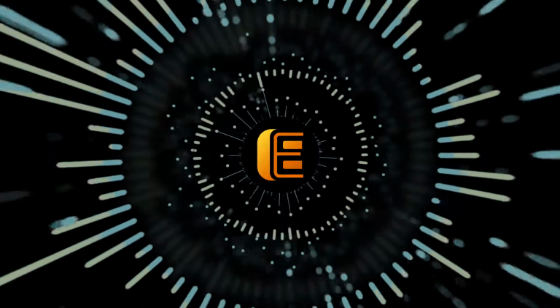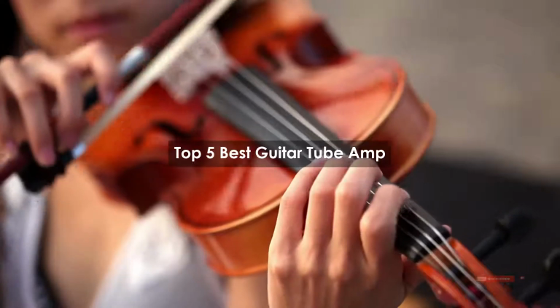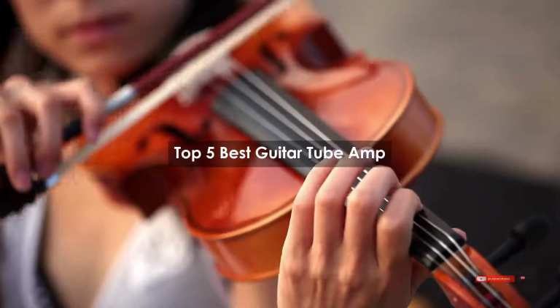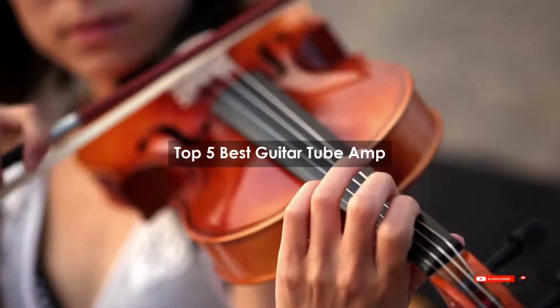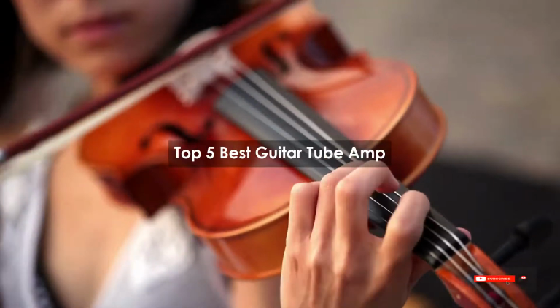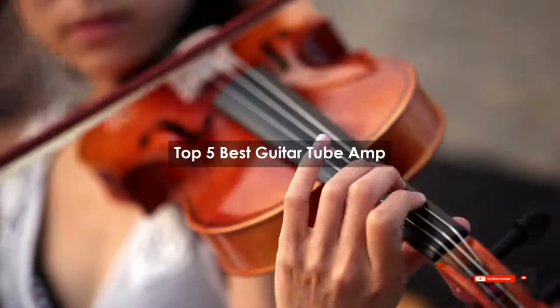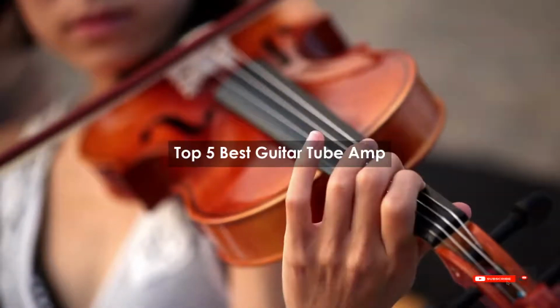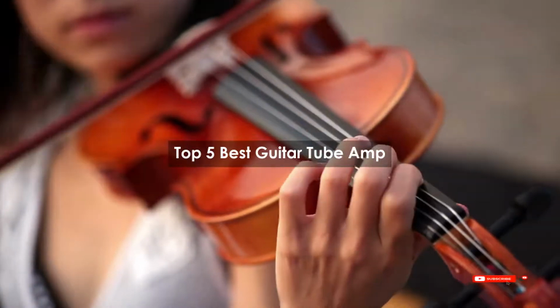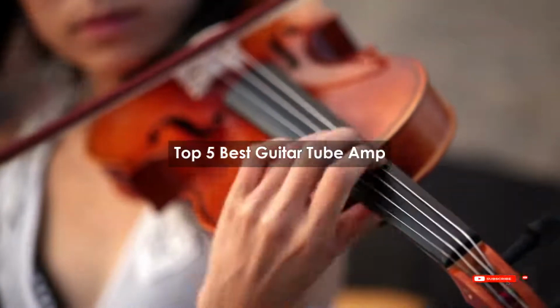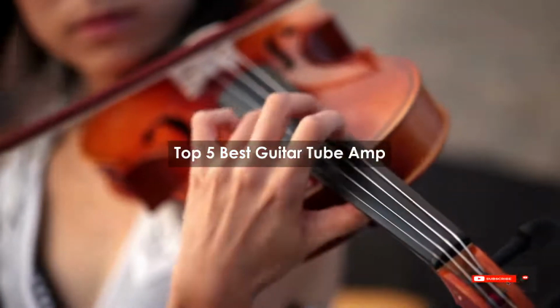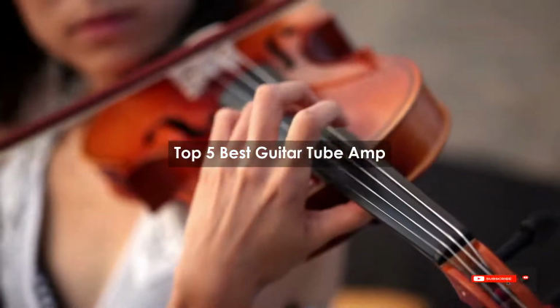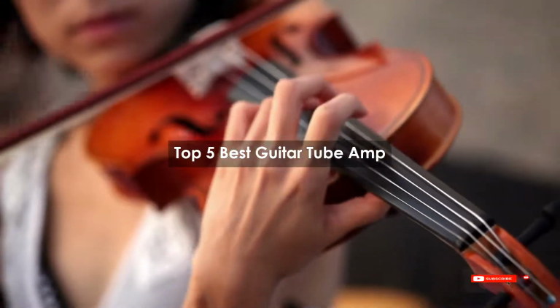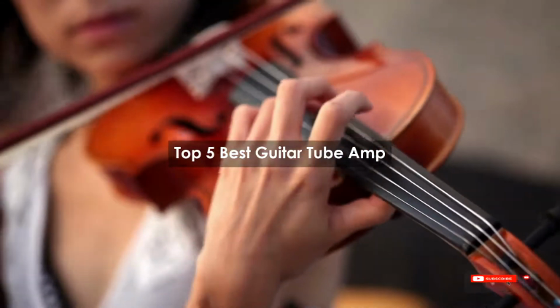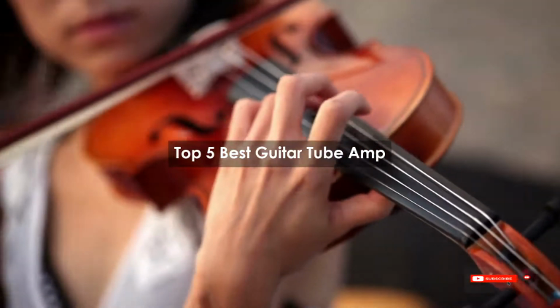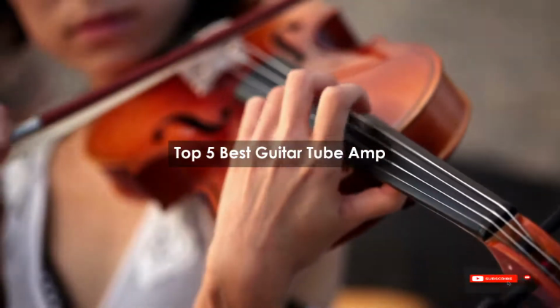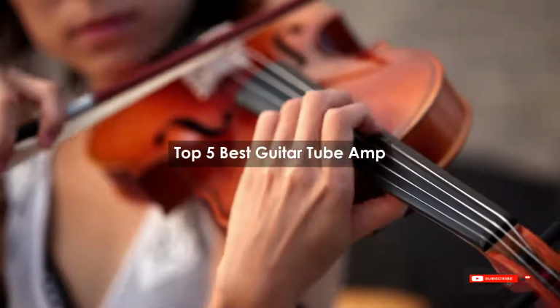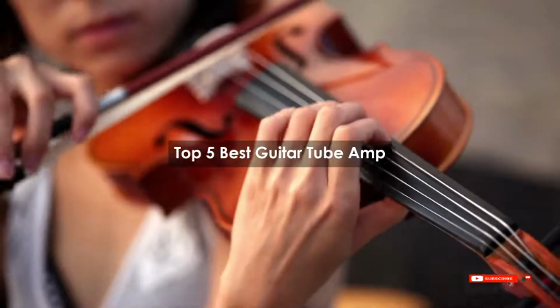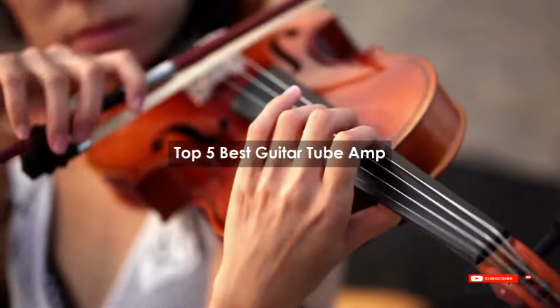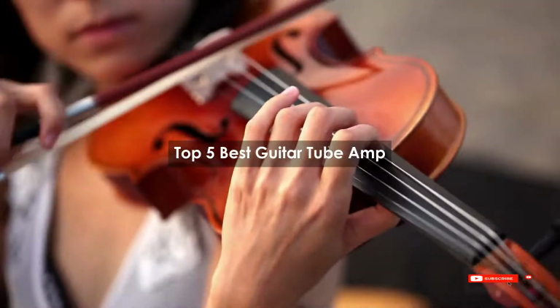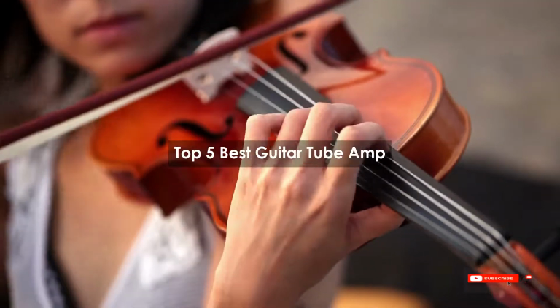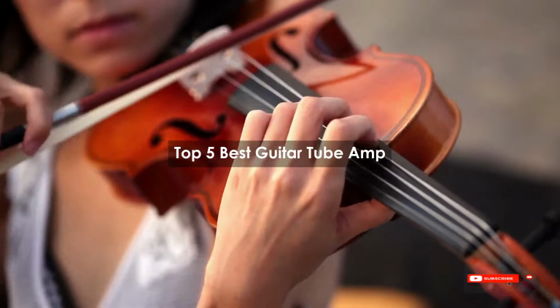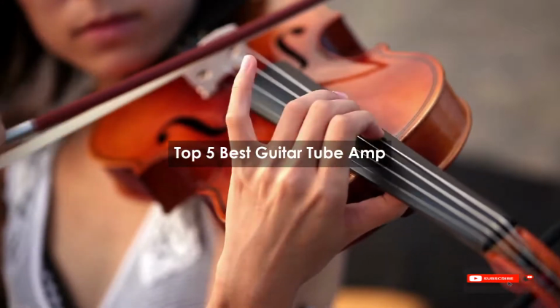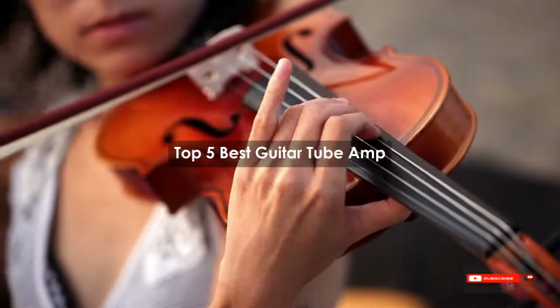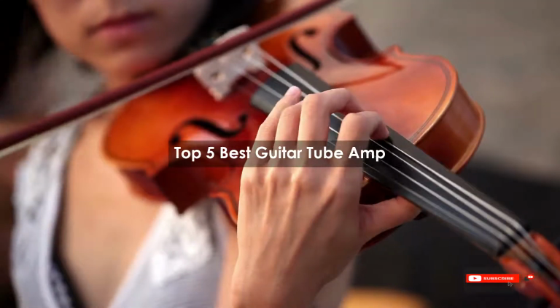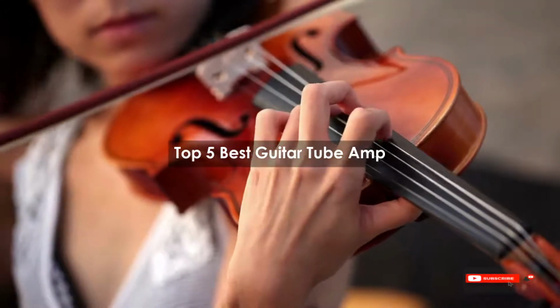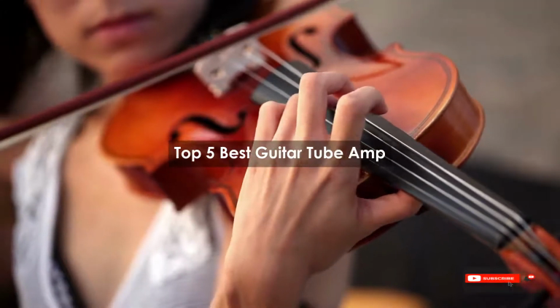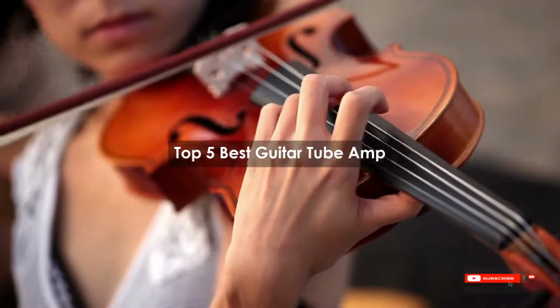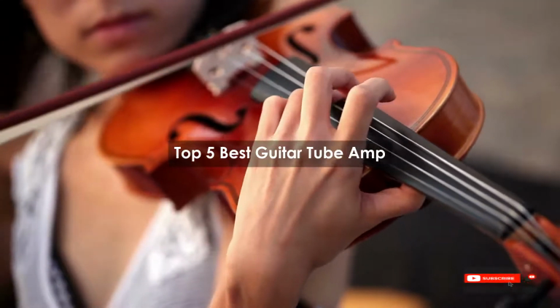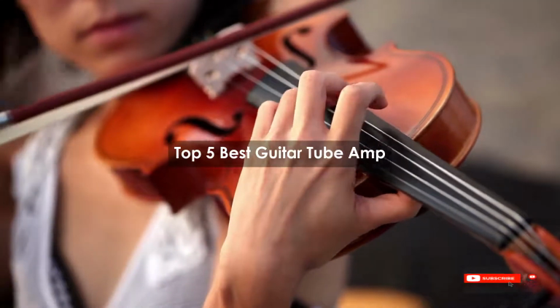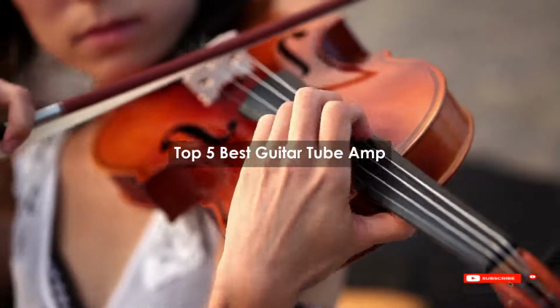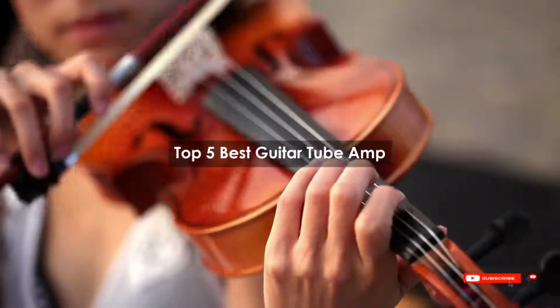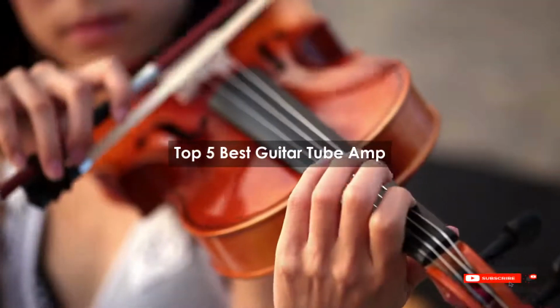Are you looking for the best guitar tube amp? We will review some of the best guitar tube amps based on thousands of user ratings. Hope our top 5 best guitar tube amp picks will be good for you.